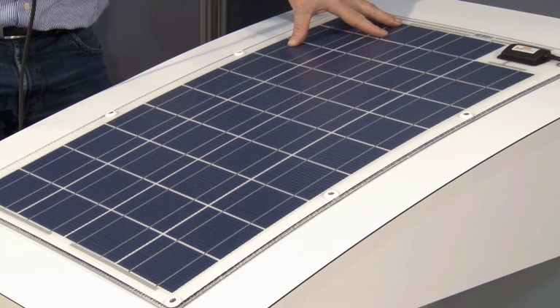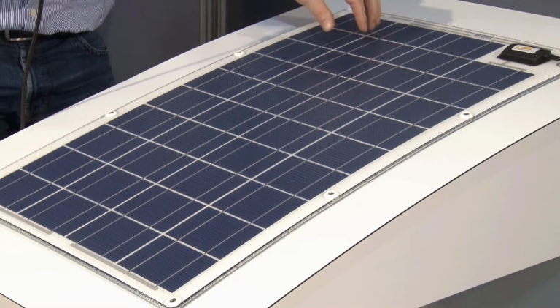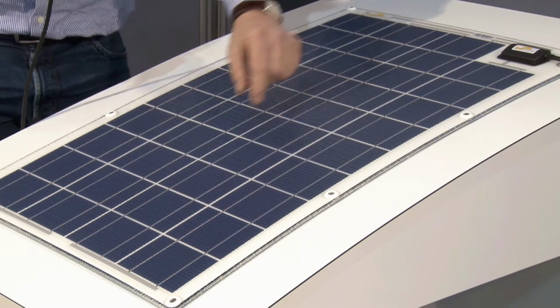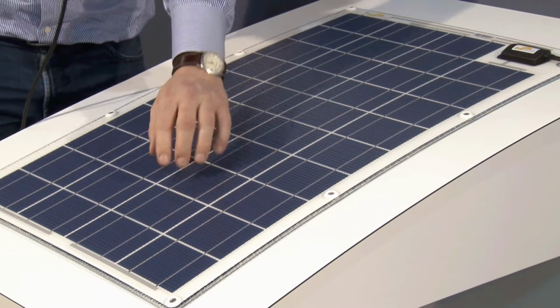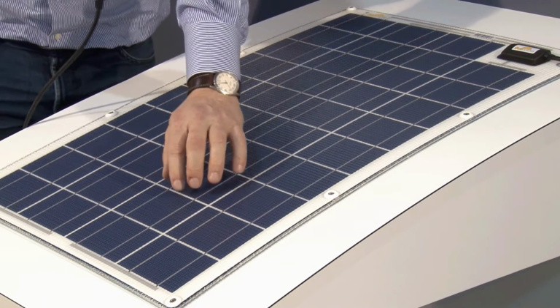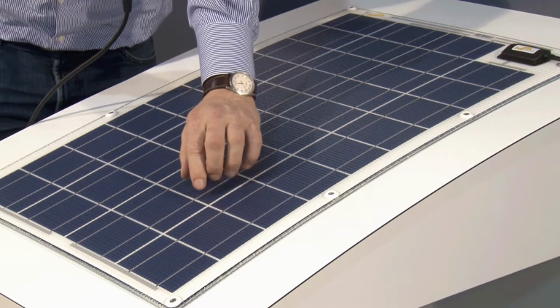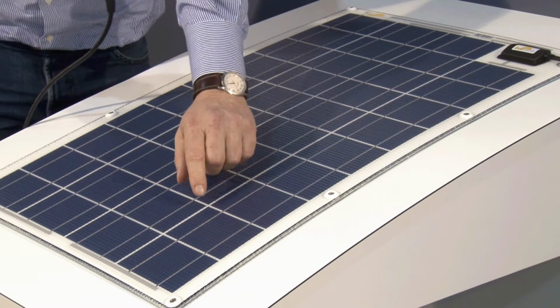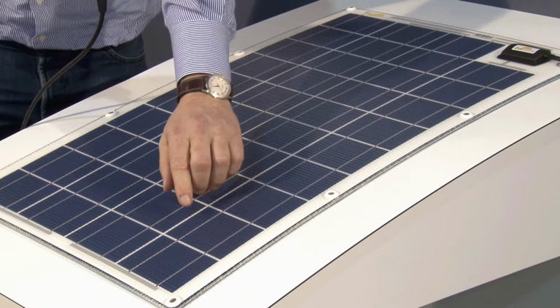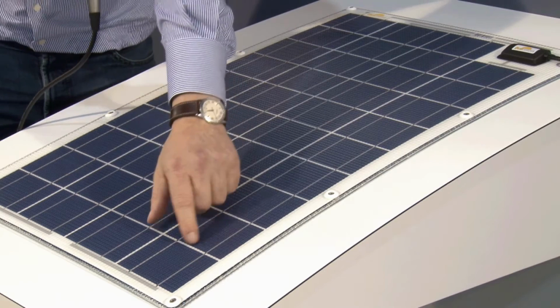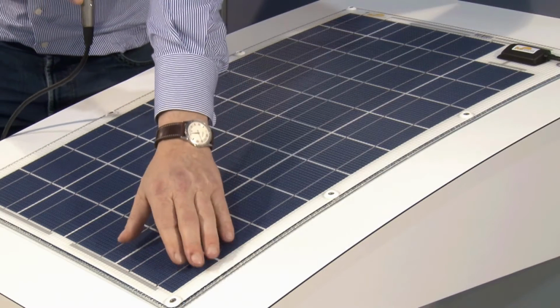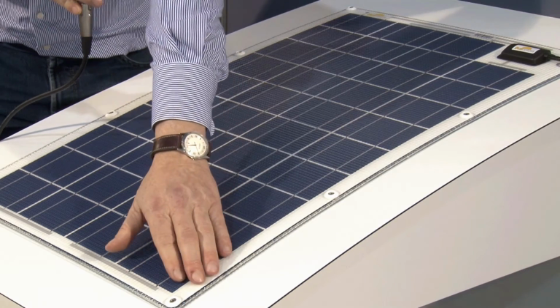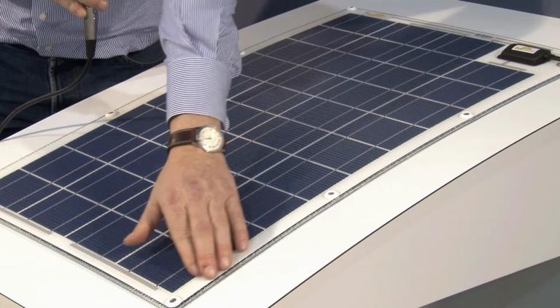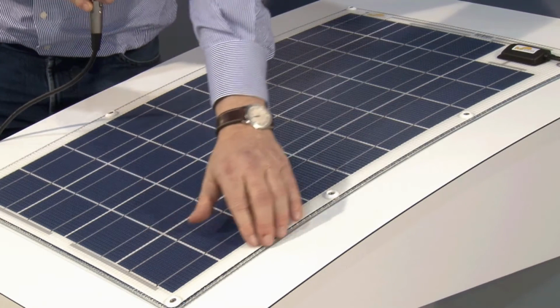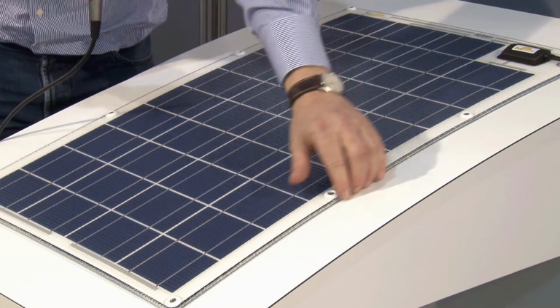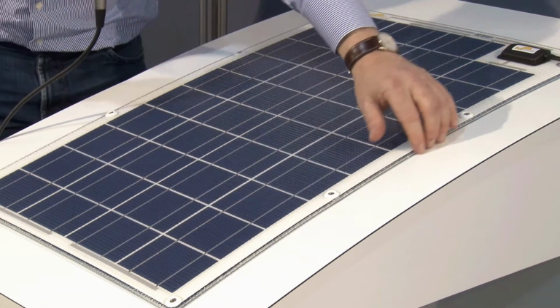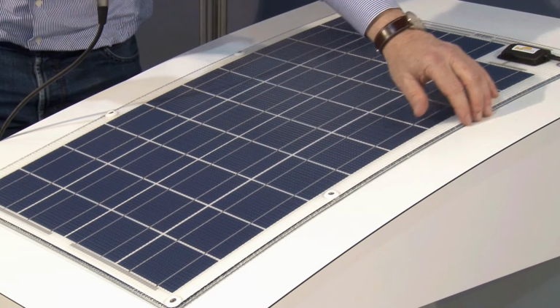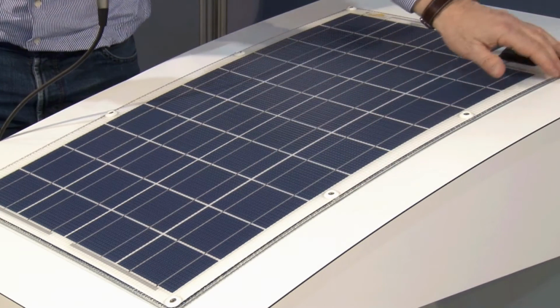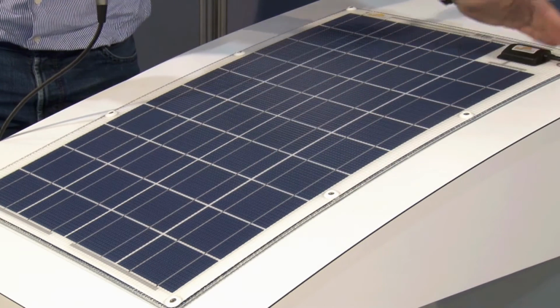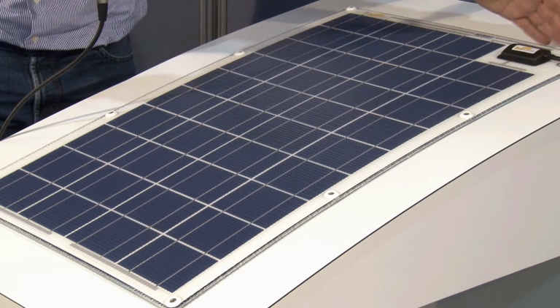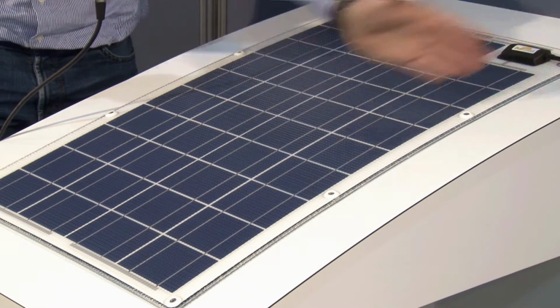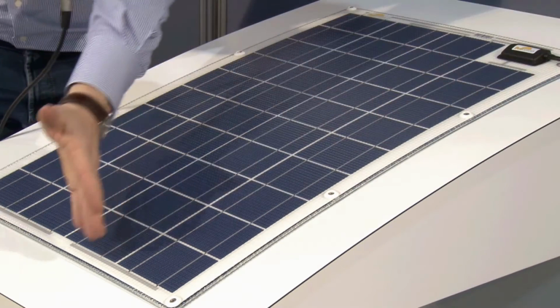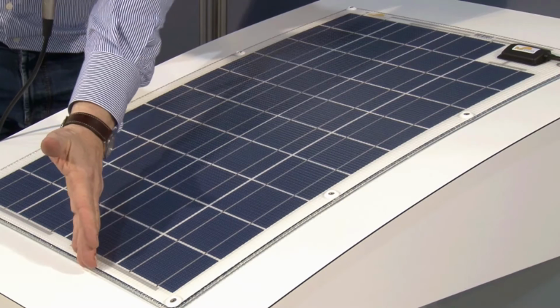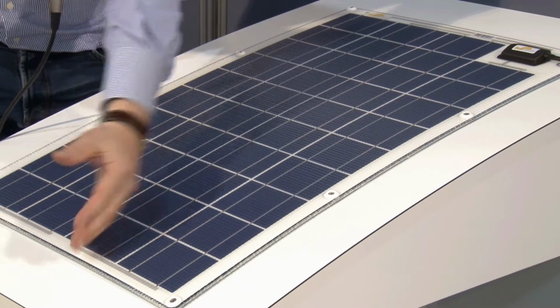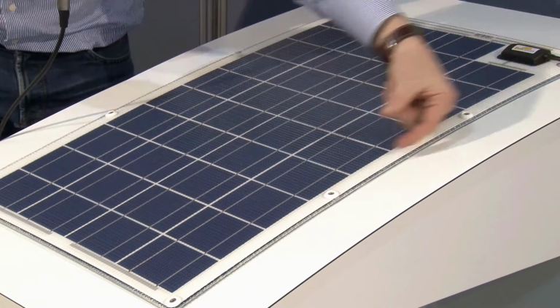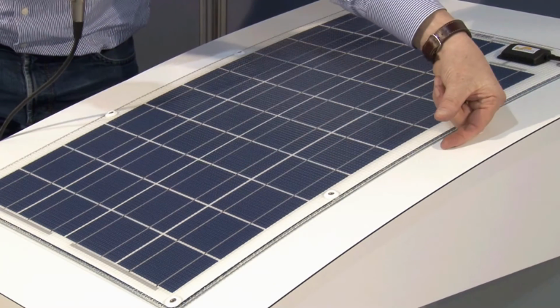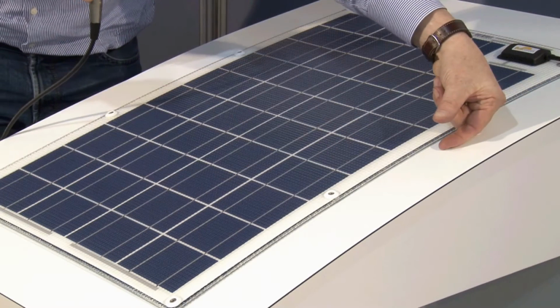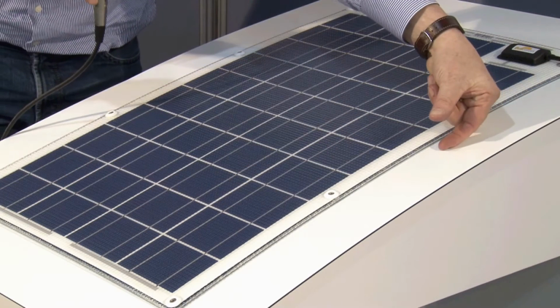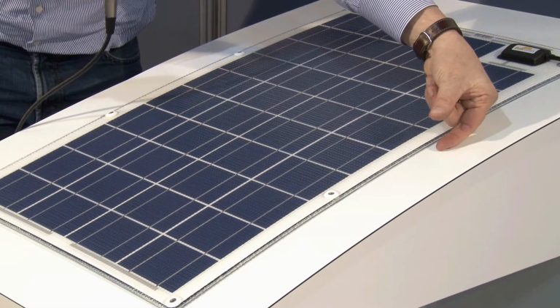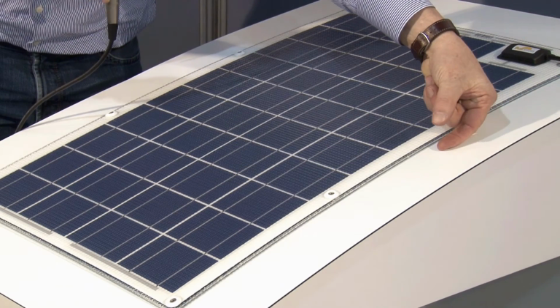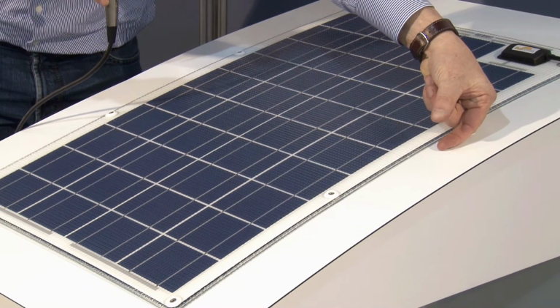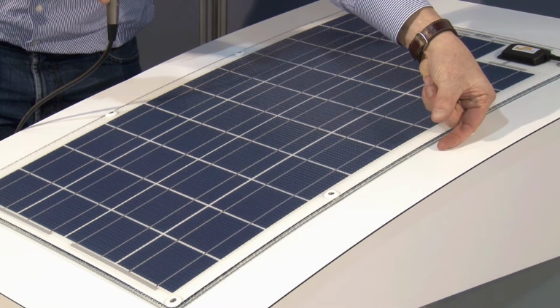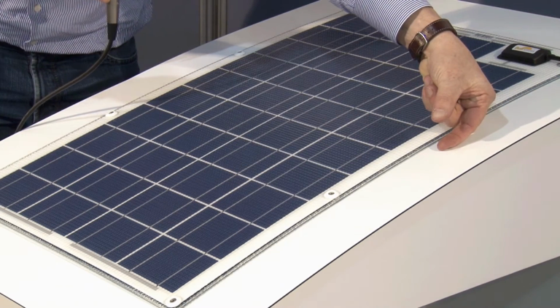This is a typical installation of a Sunwear solar panel, and here we also demonstrate the possible bending. Per one meter length of a panel, it is allowed to bend it three centimeters in the middle.